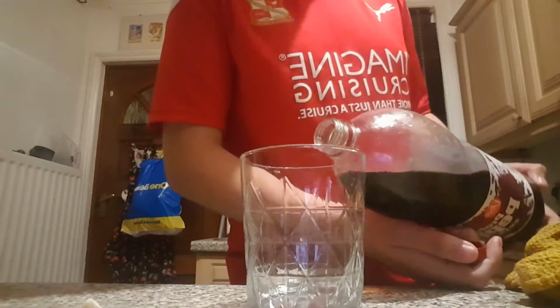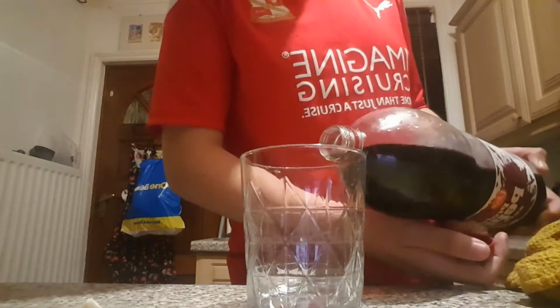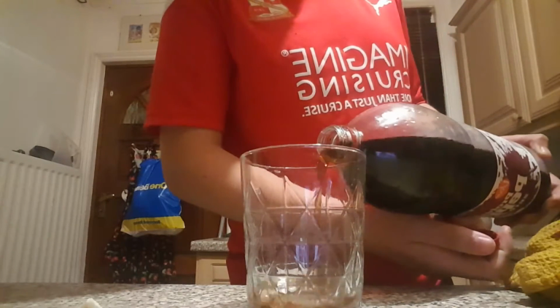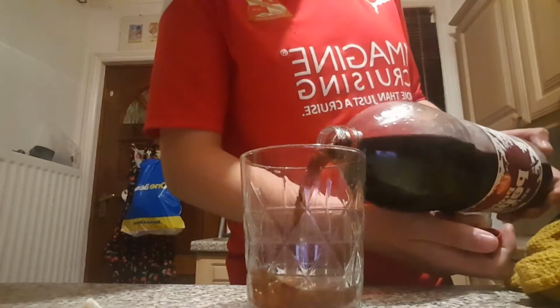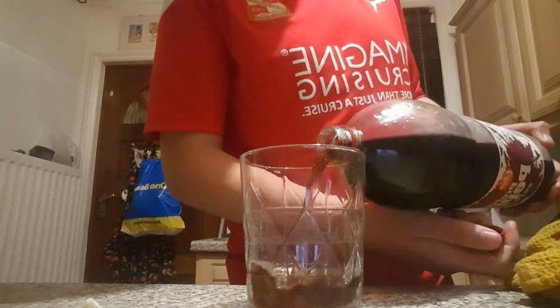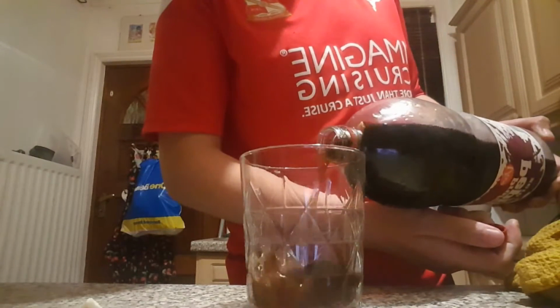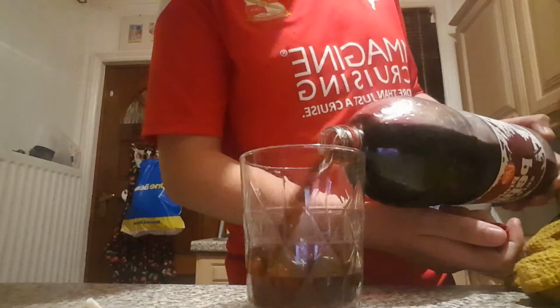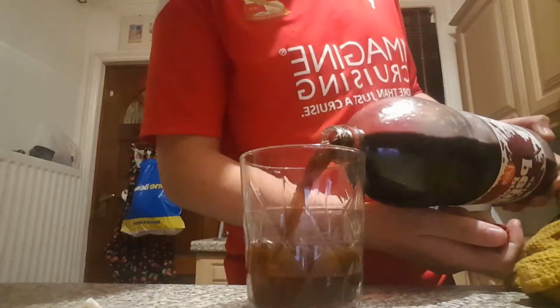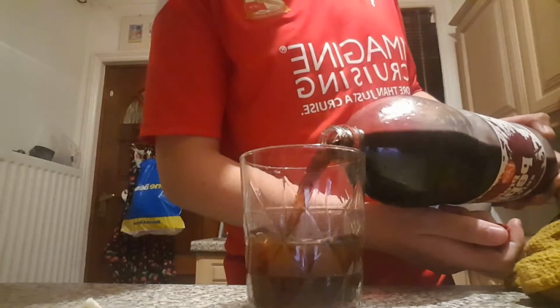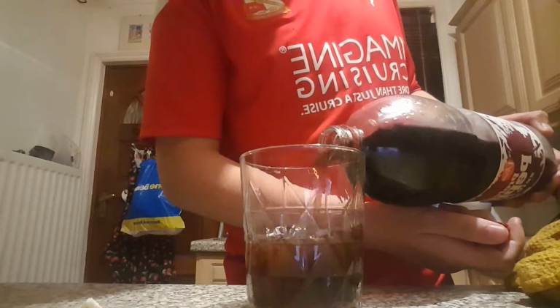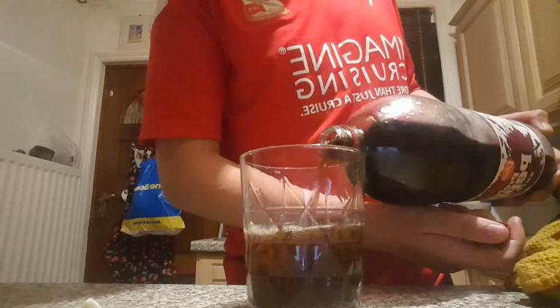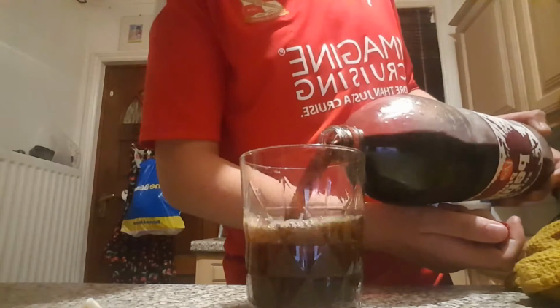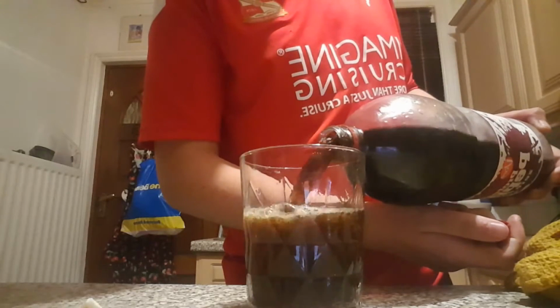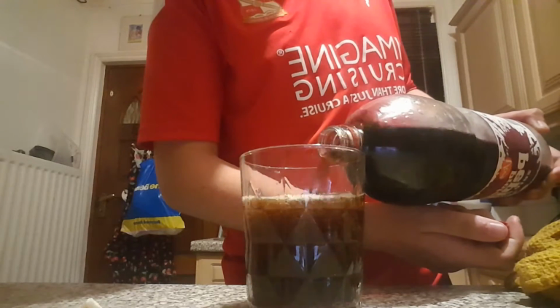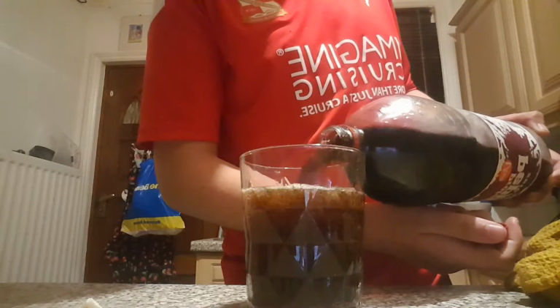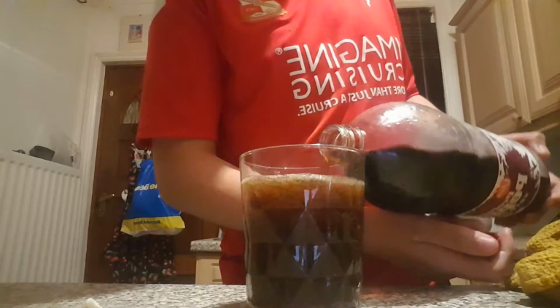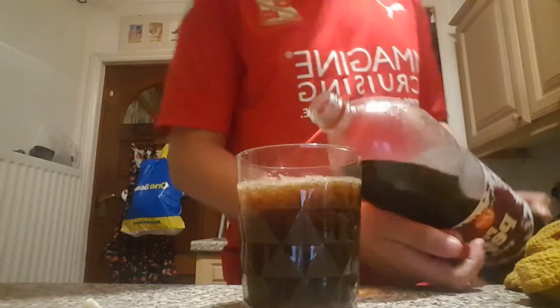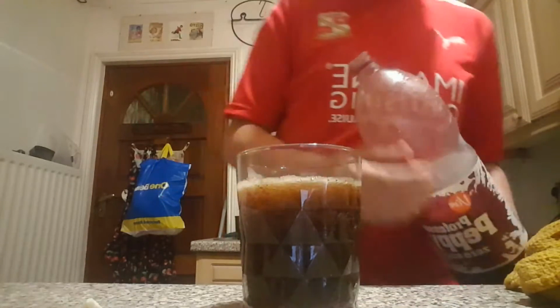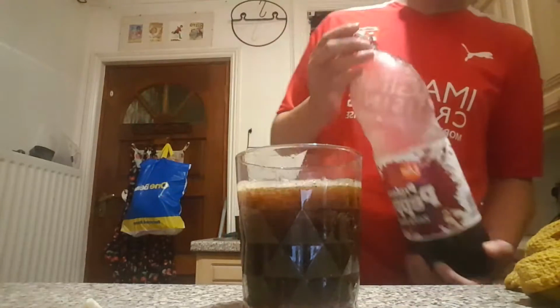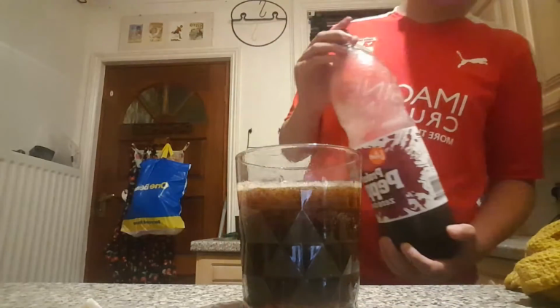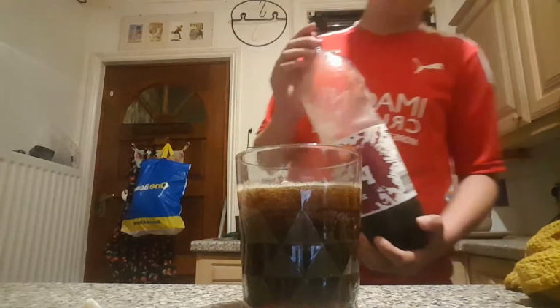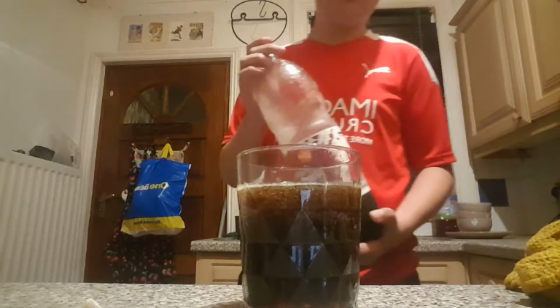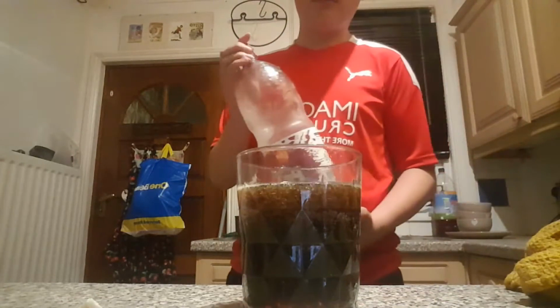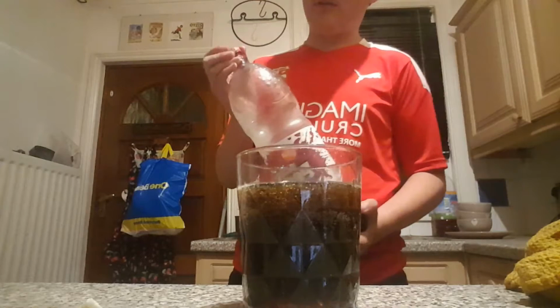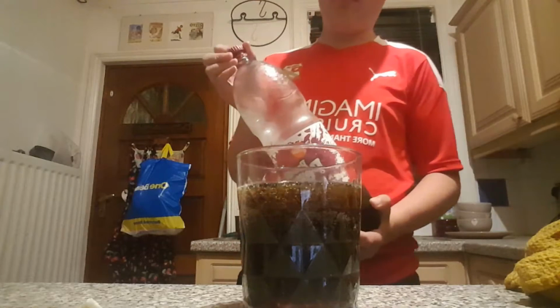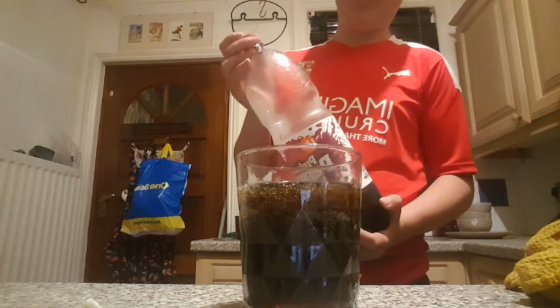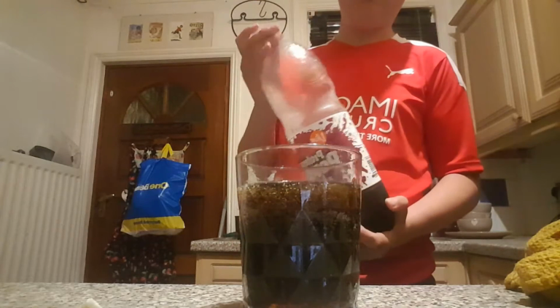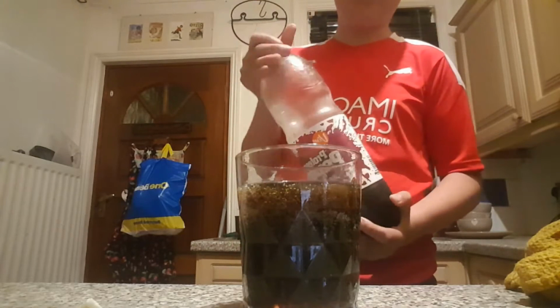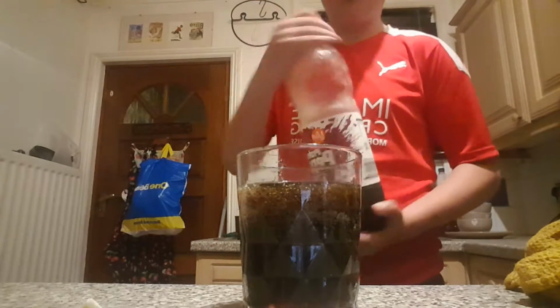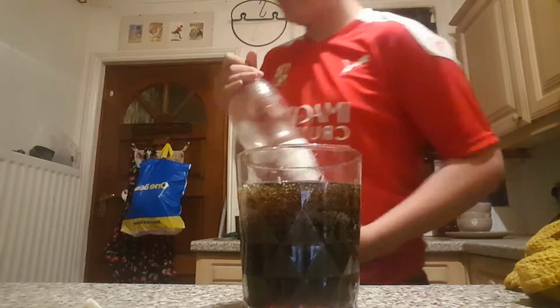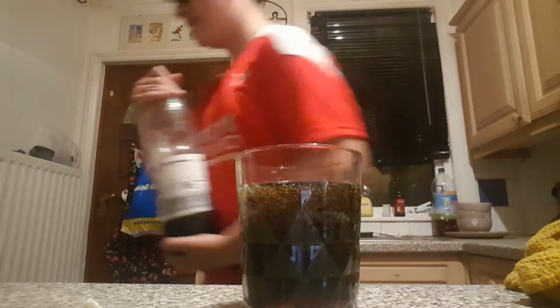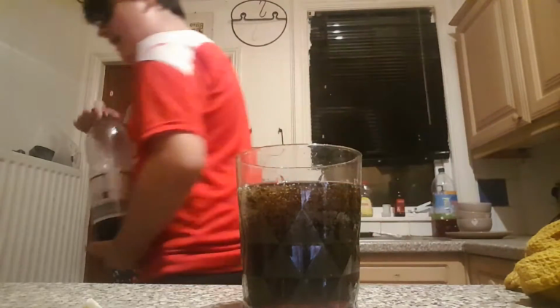So I don't have any ice. Boom, got Pappy in there.